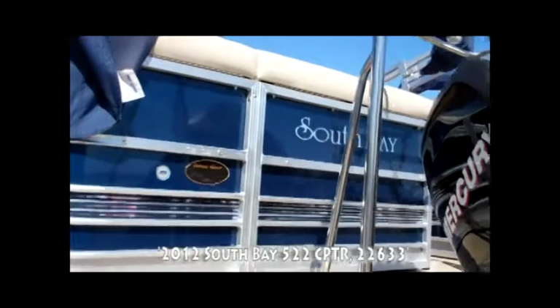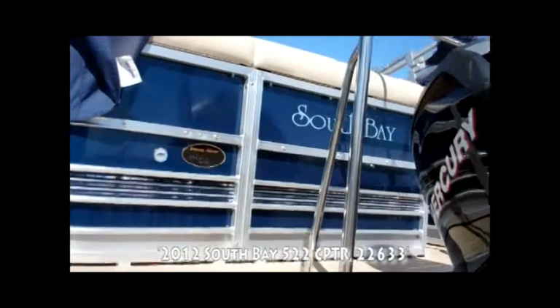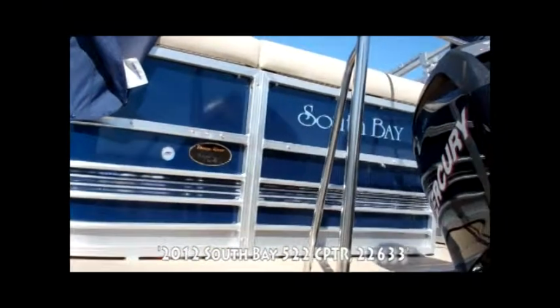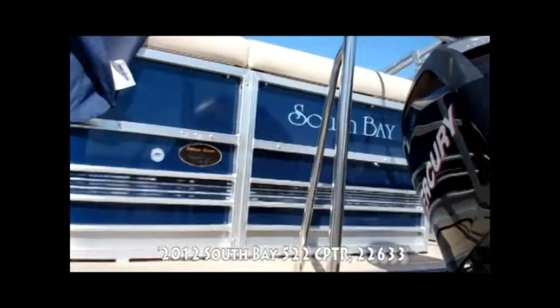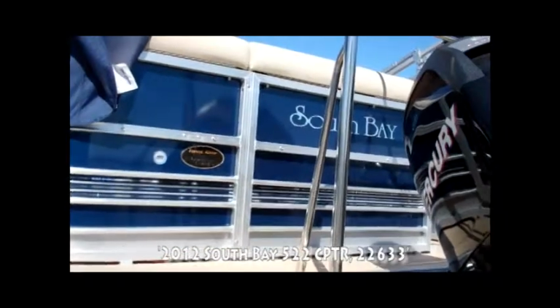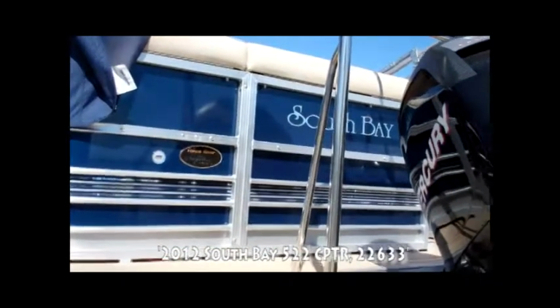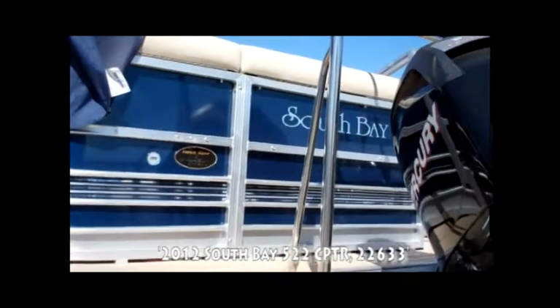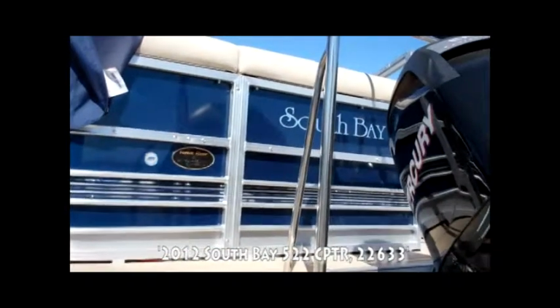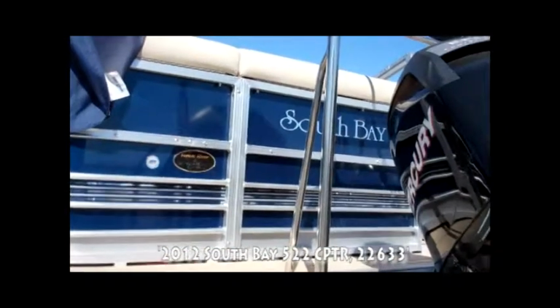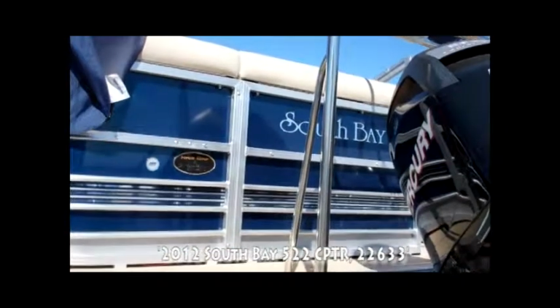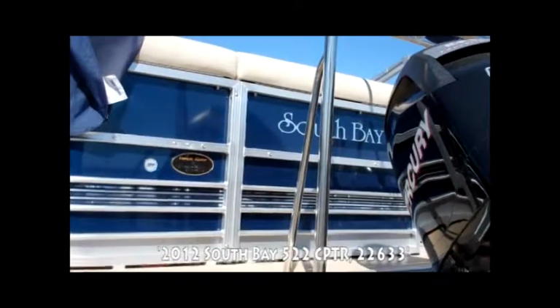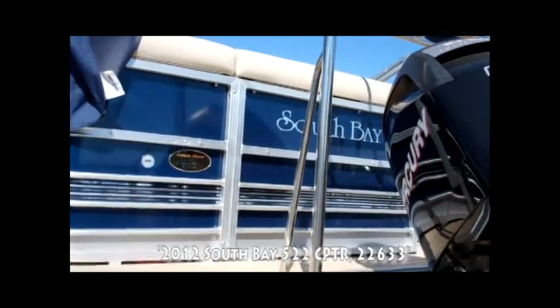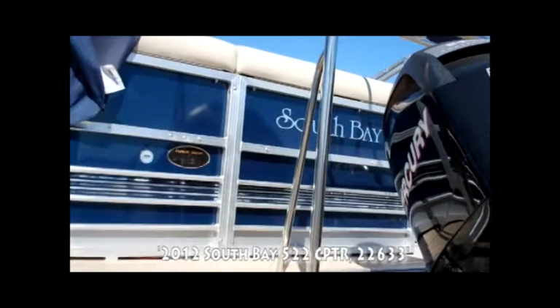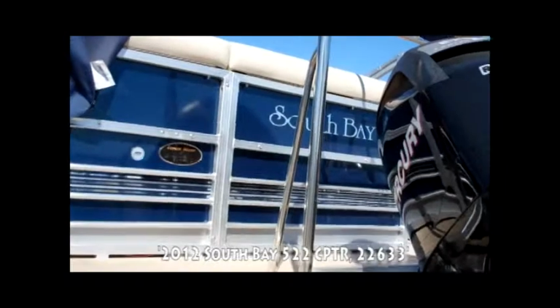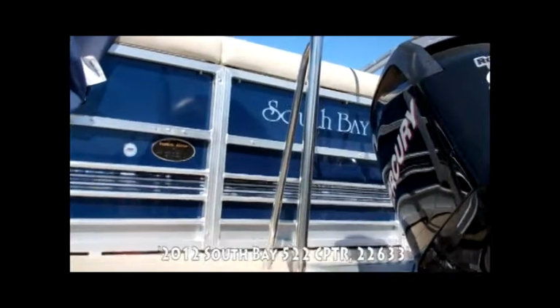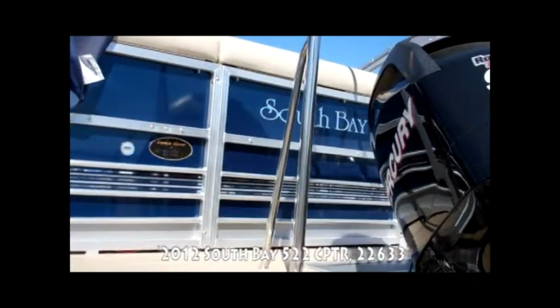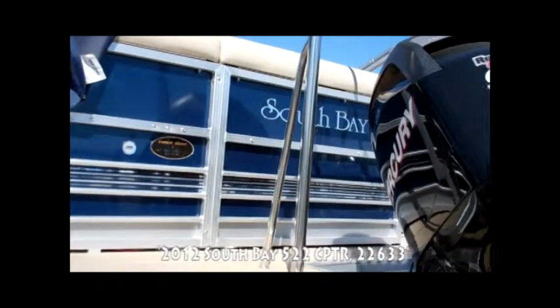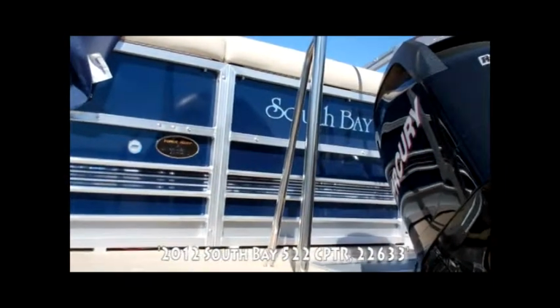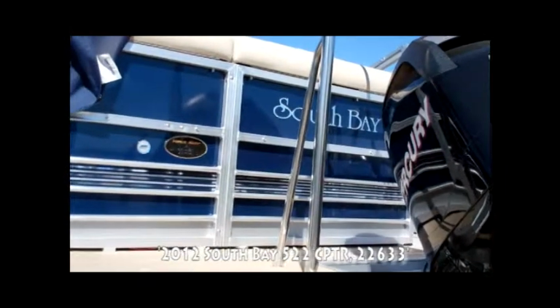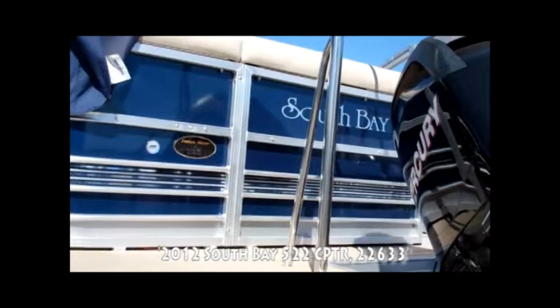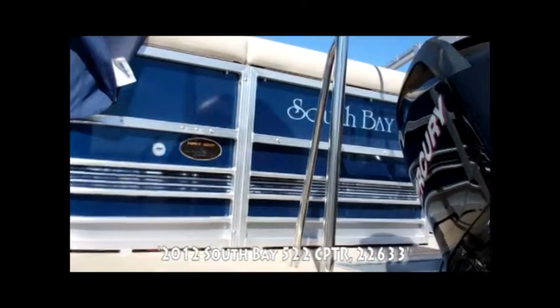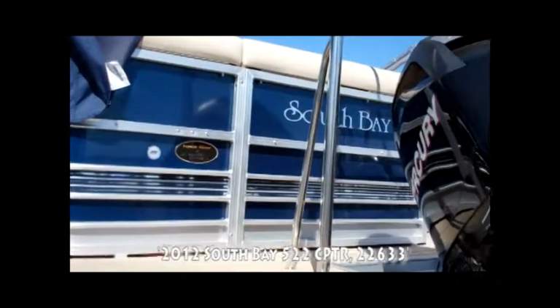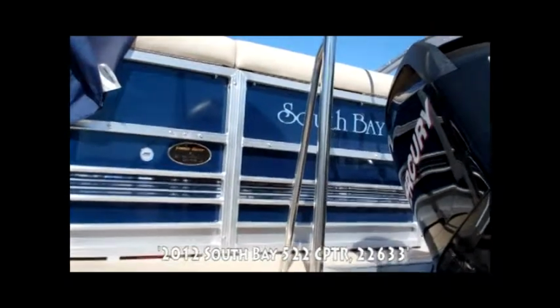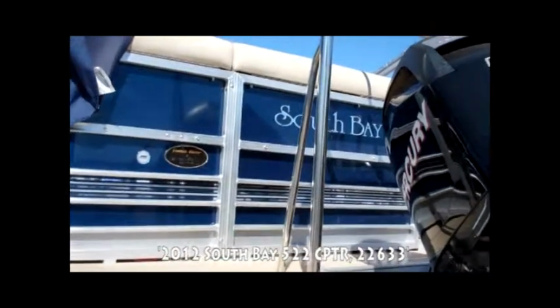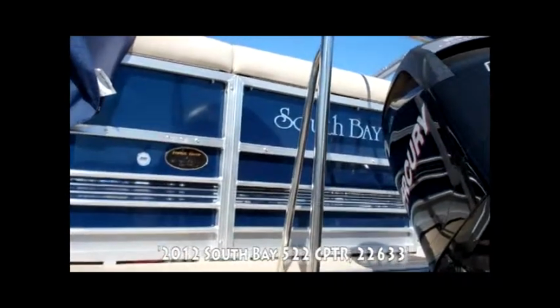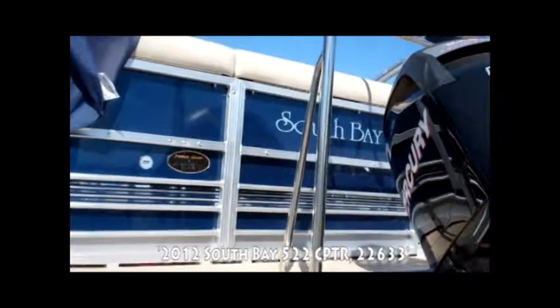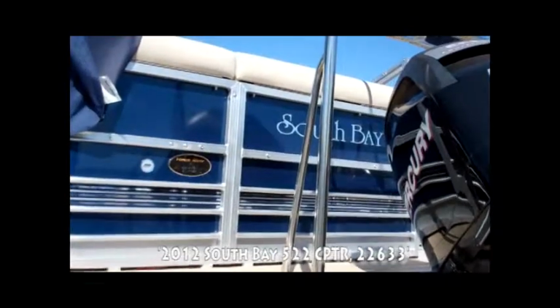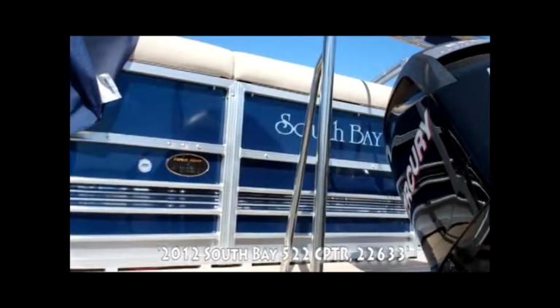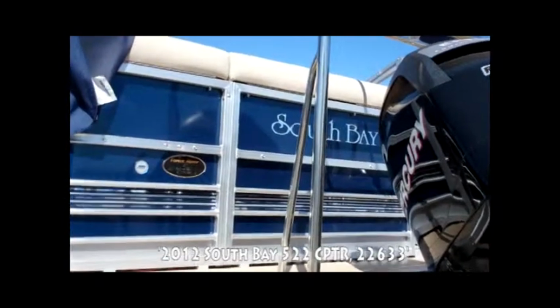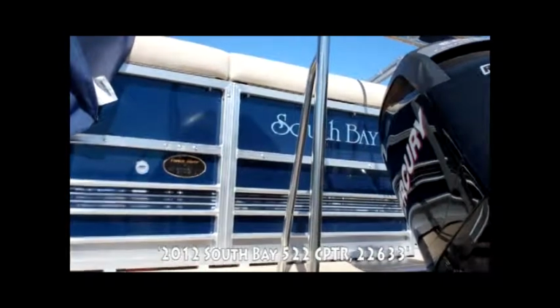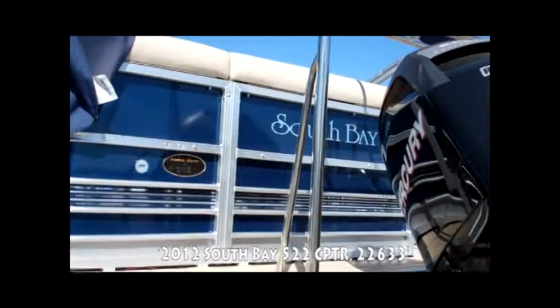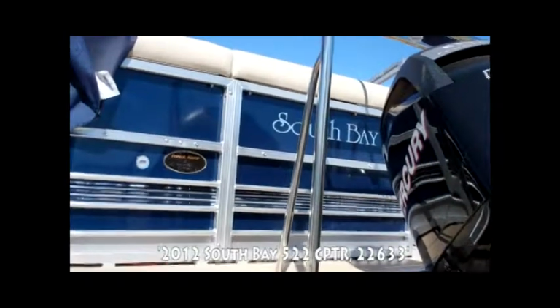Because they've got so many manufacturing facilities already in place, it allows them to make the South Bay line of pontoon boats for considerably less money, making it an extraordinarily good value in comparison to anything else that's on the marketplace.